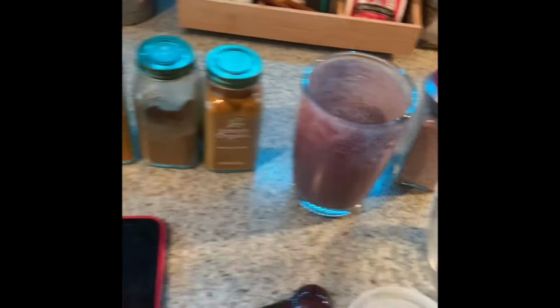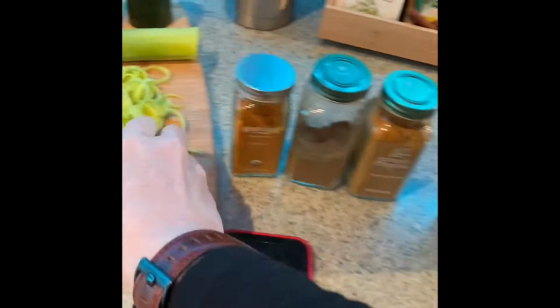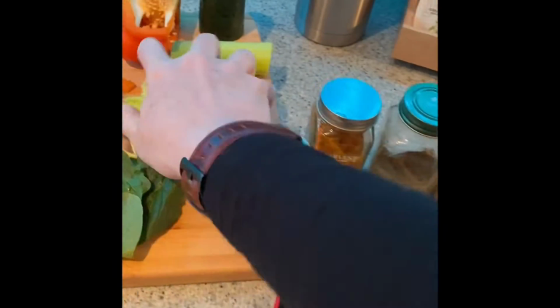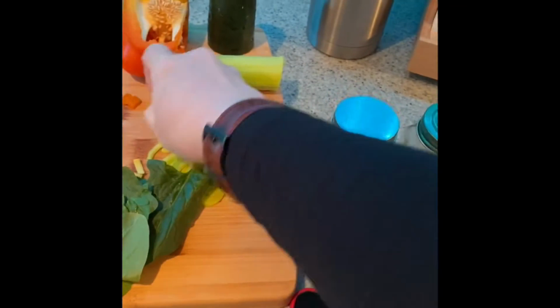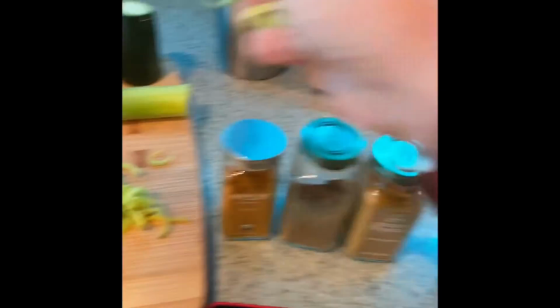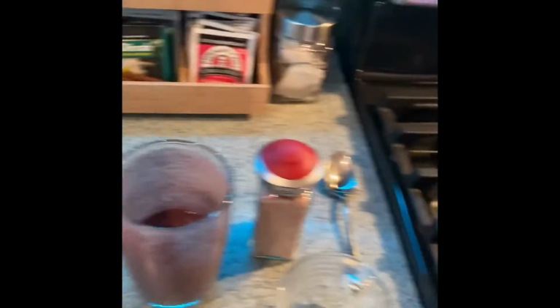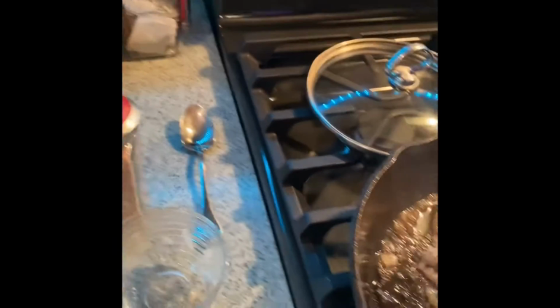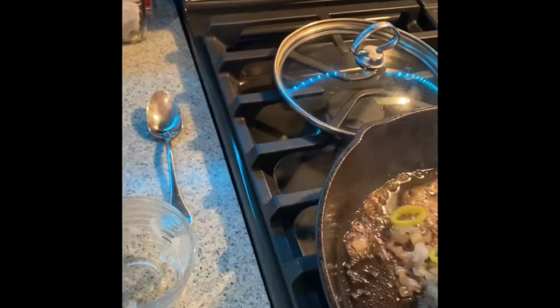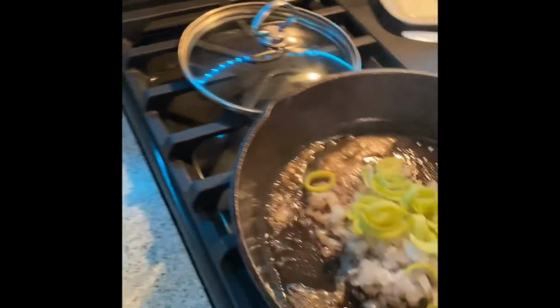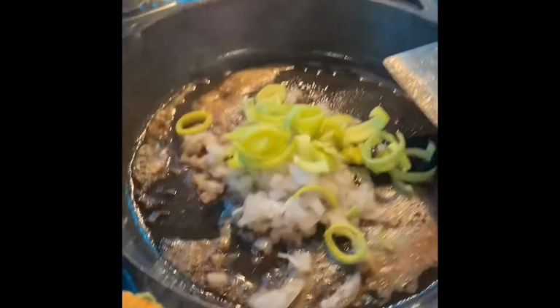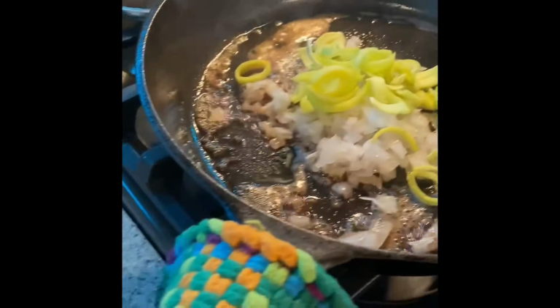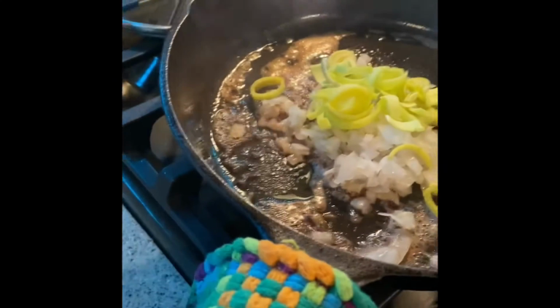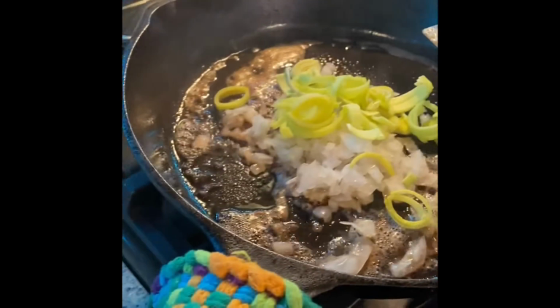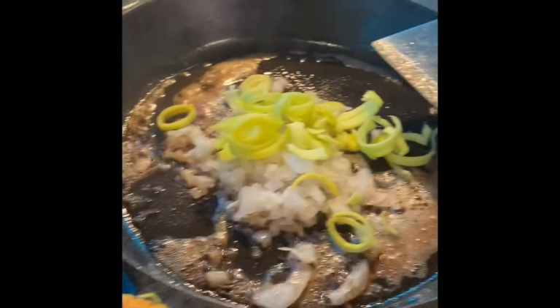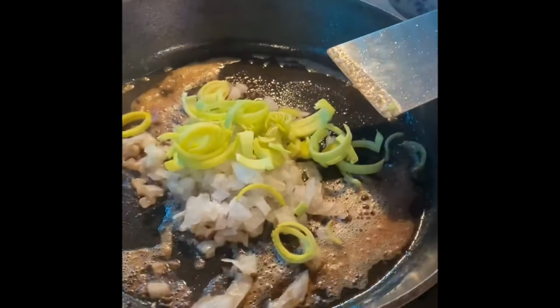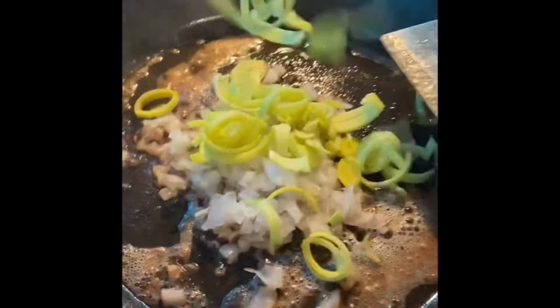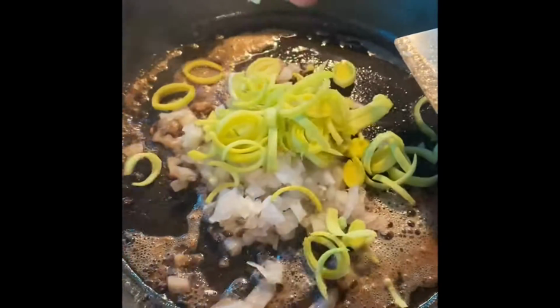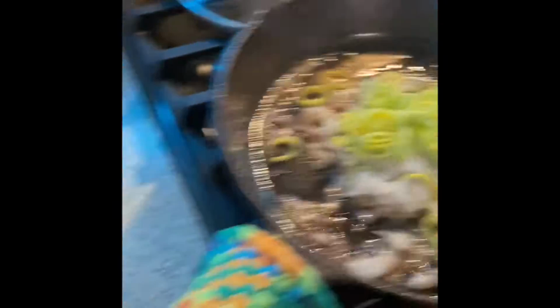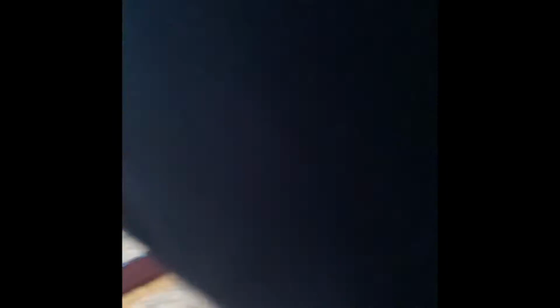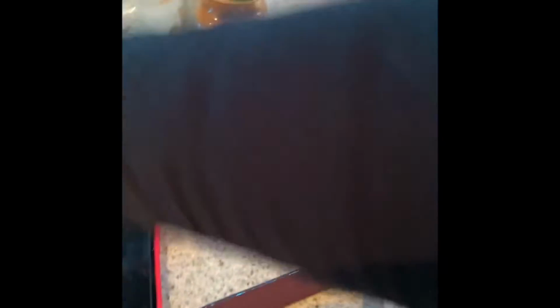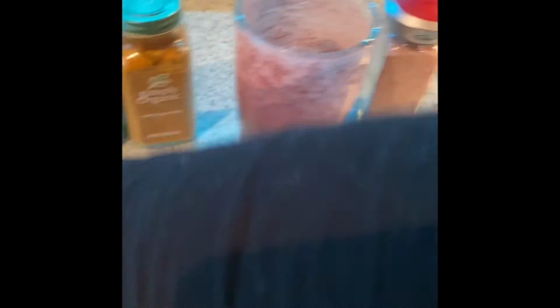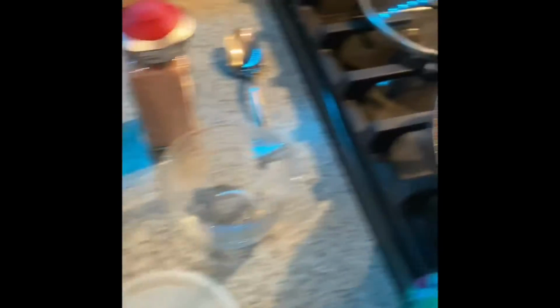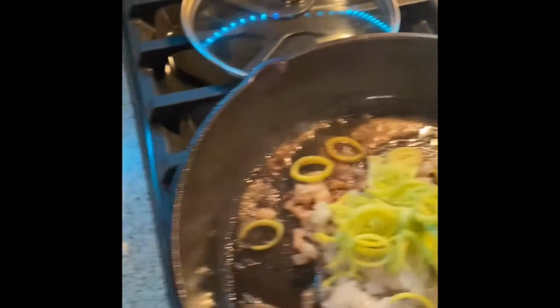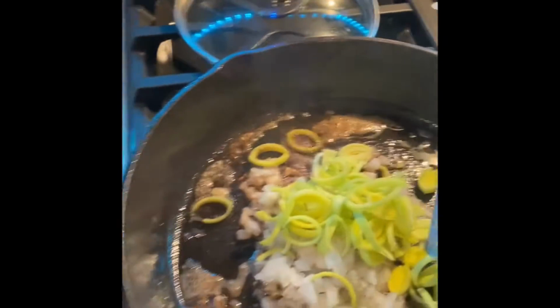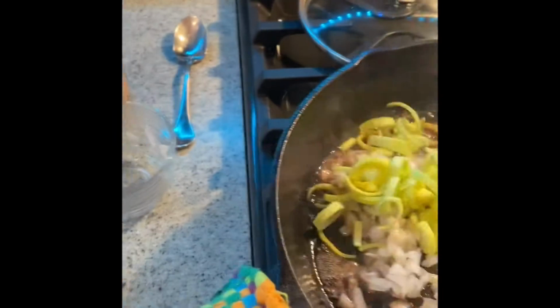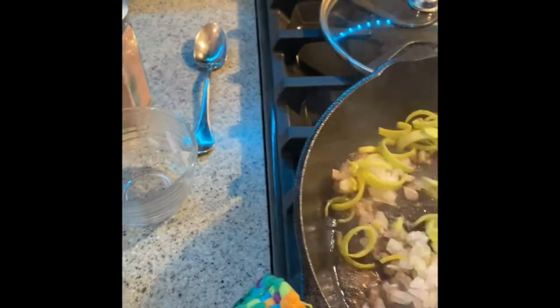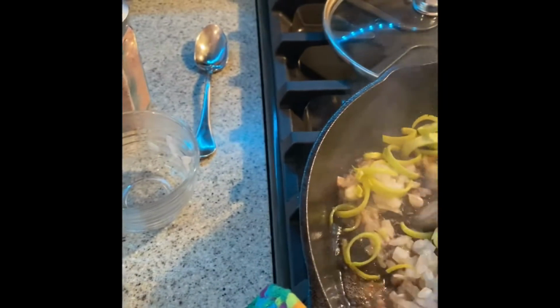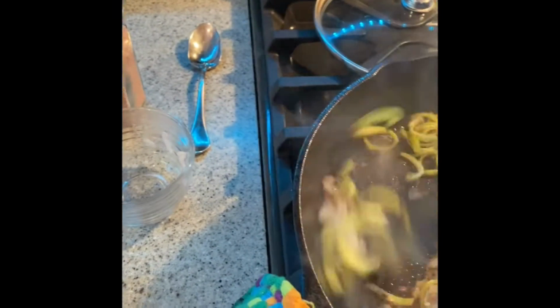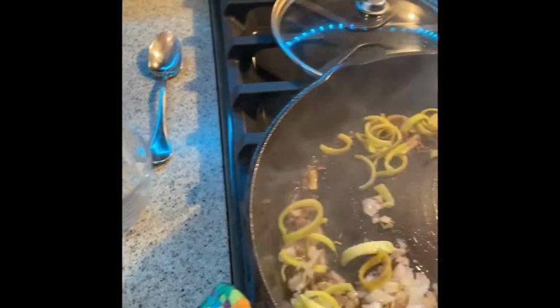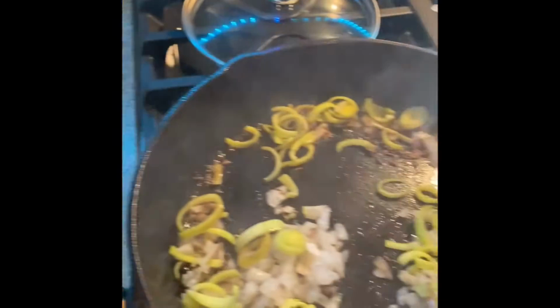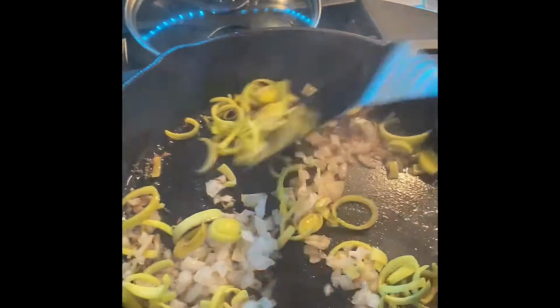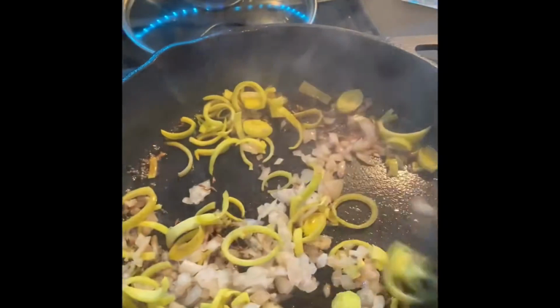I'm also putting some leeks in. And this is going to be spicy.